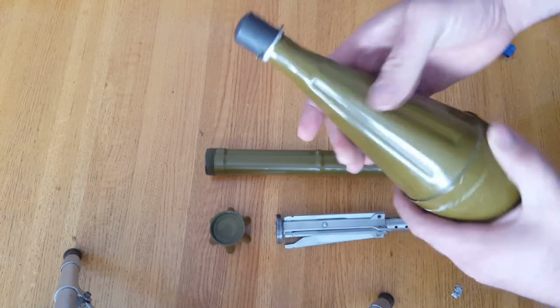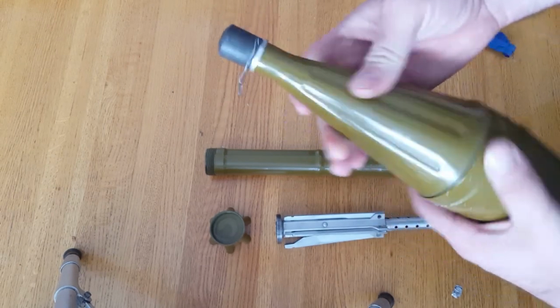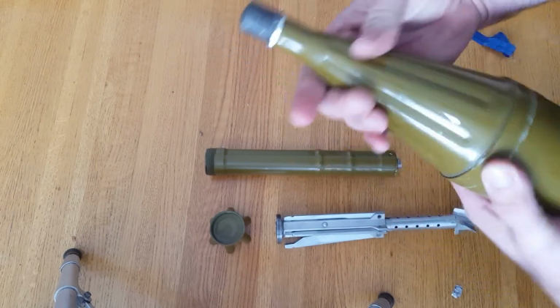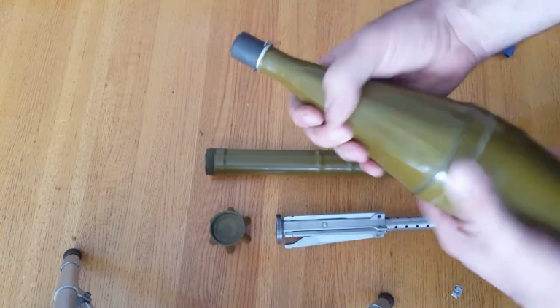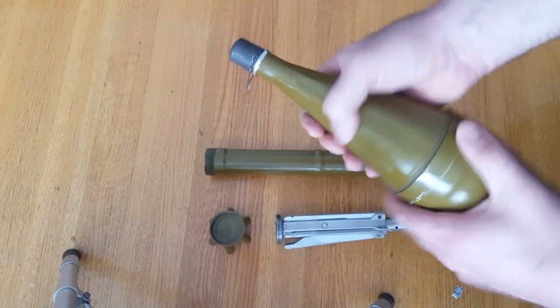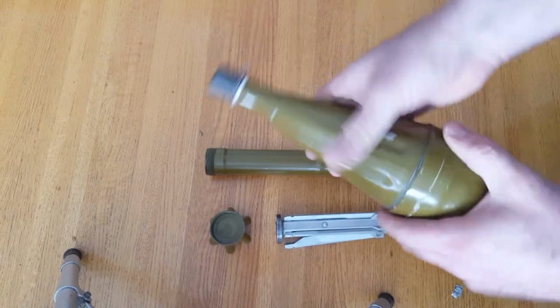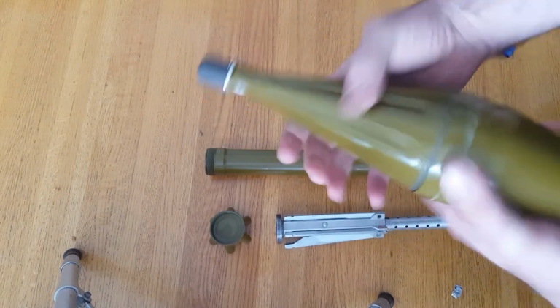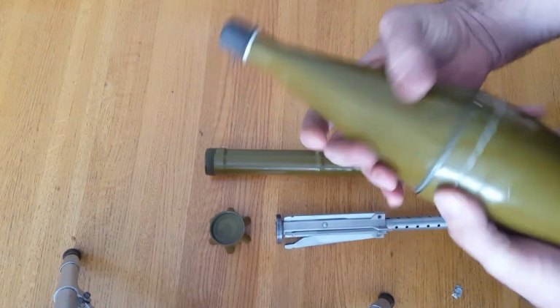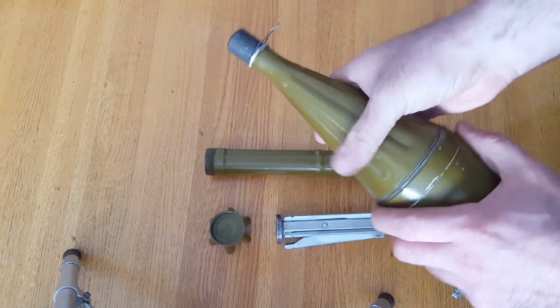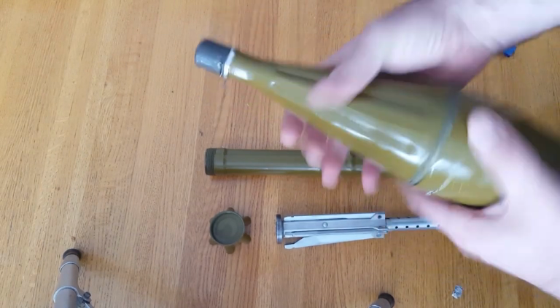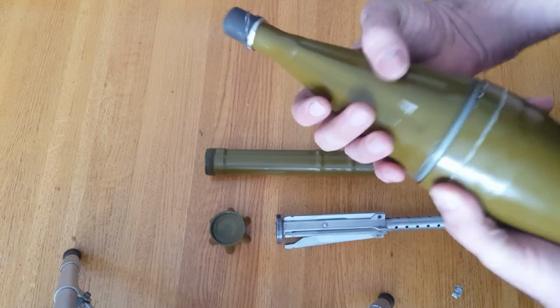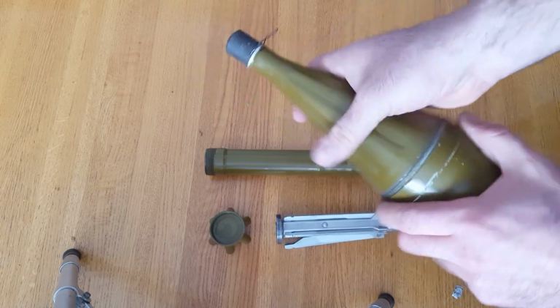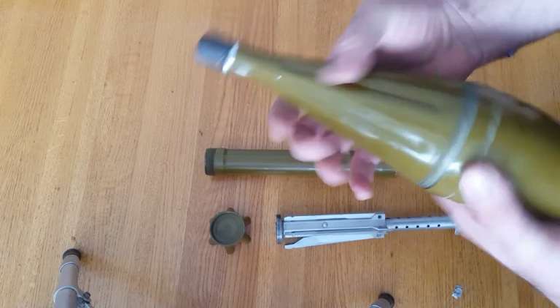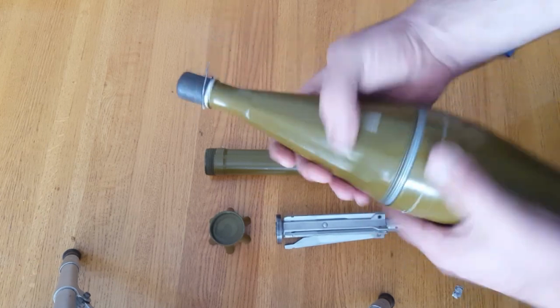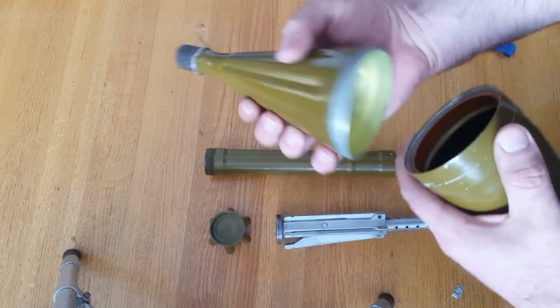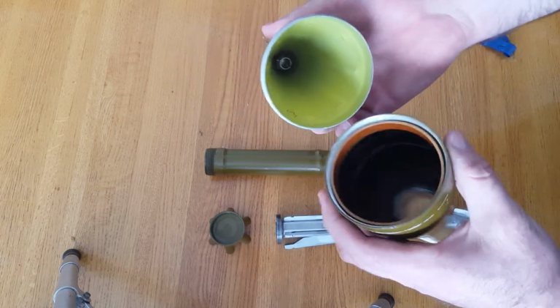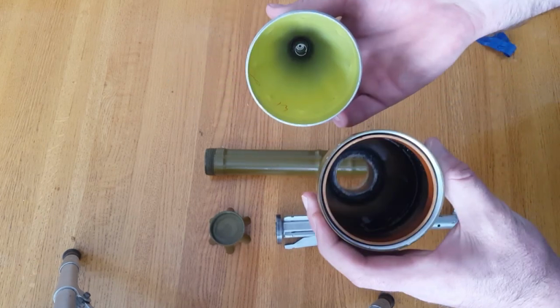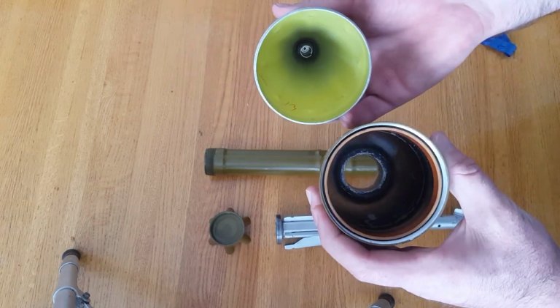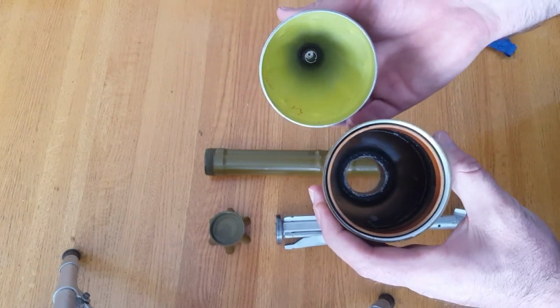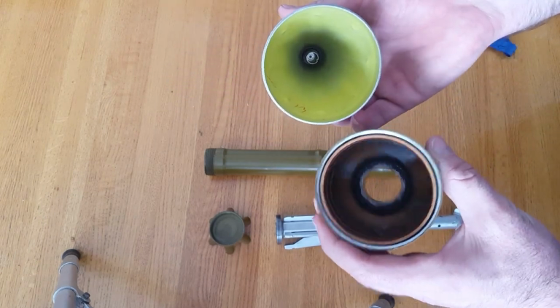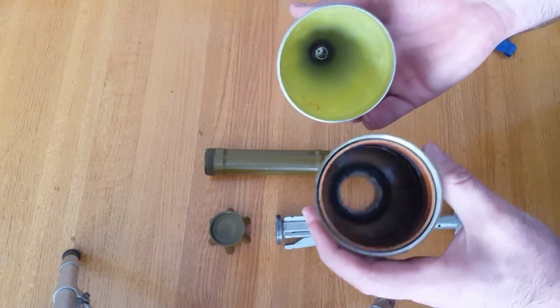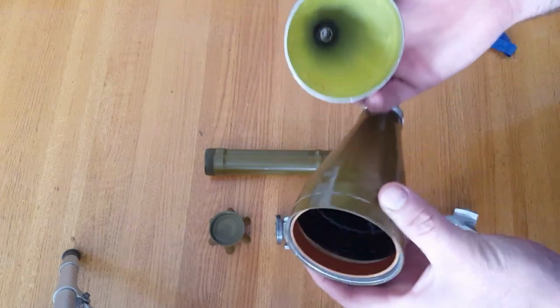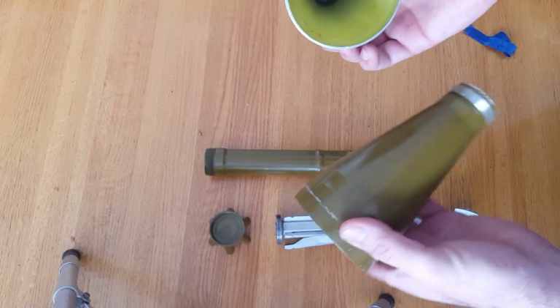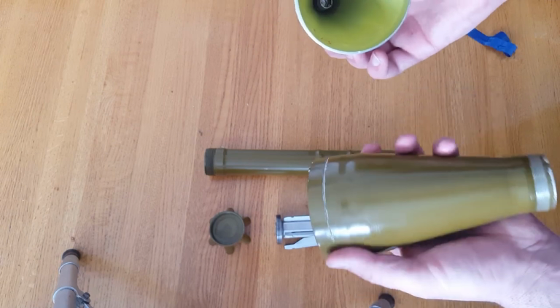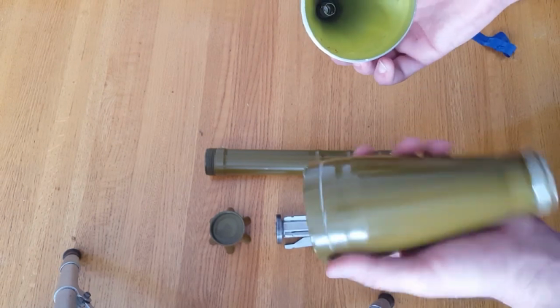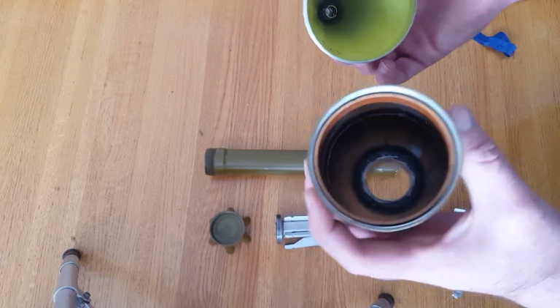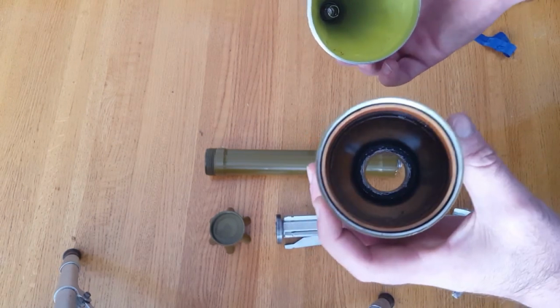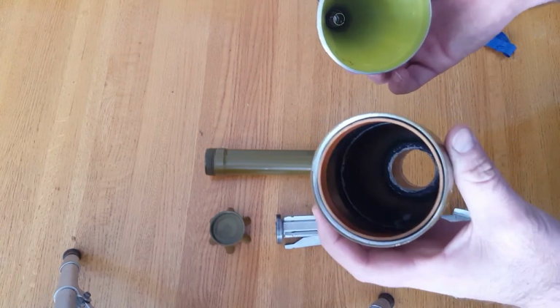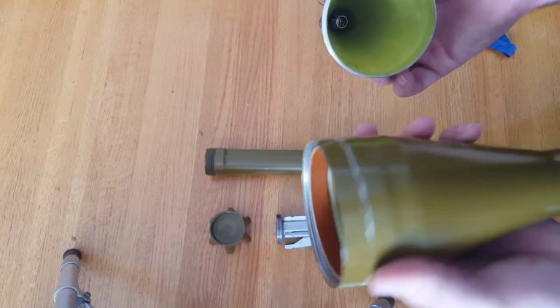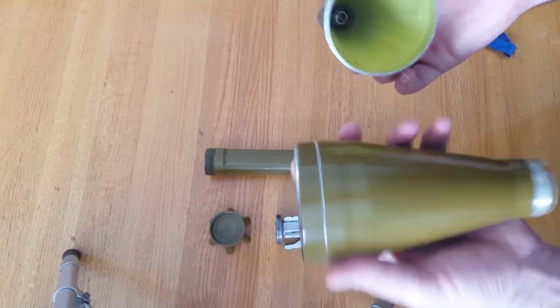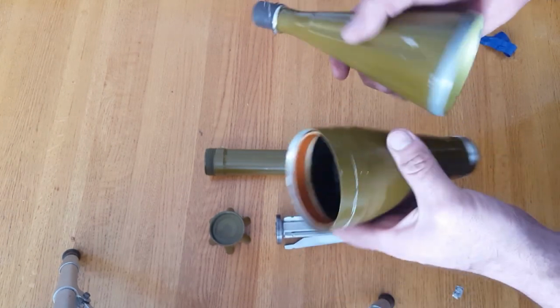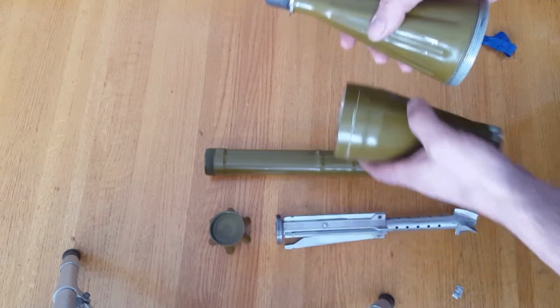Unfortunately I don't have the actual liner in this one — they removed the explosive, which is understandable, but I don't see why the rest of the internal components weren't put back in. So I can't show you exactly how that part works.